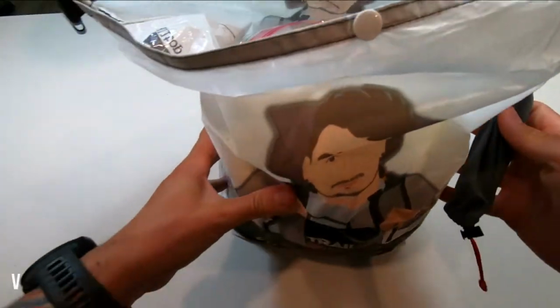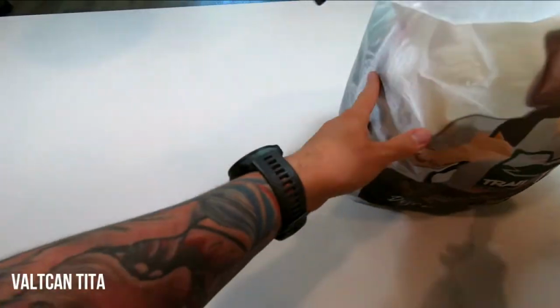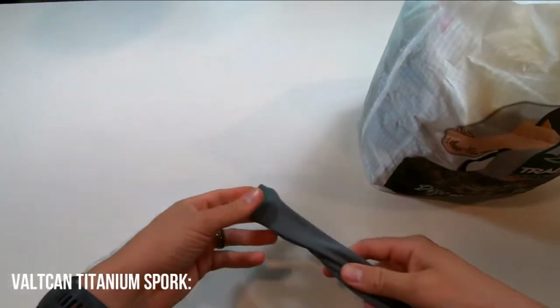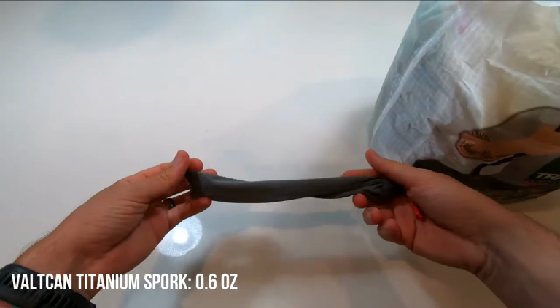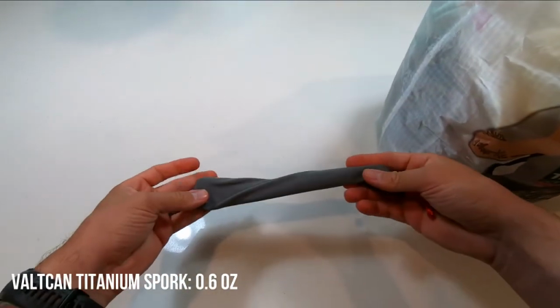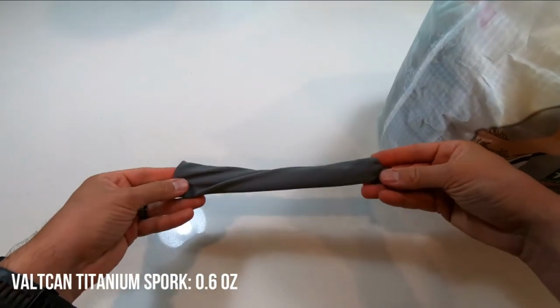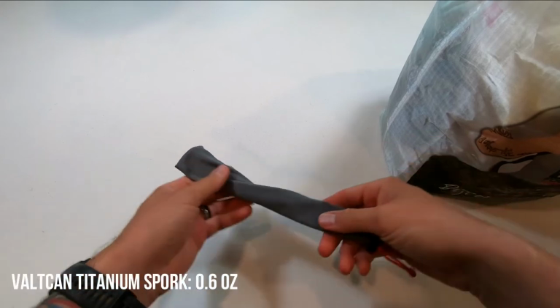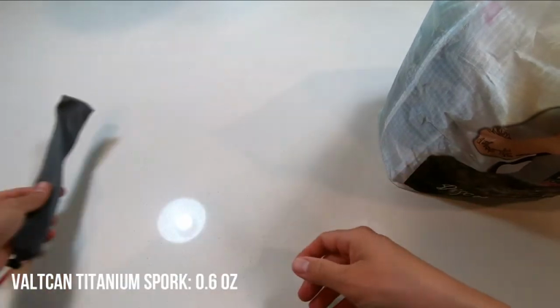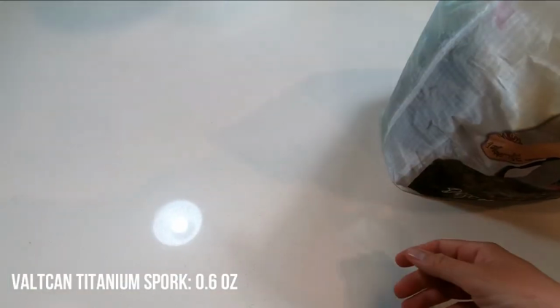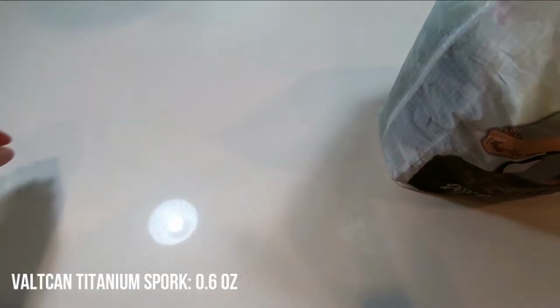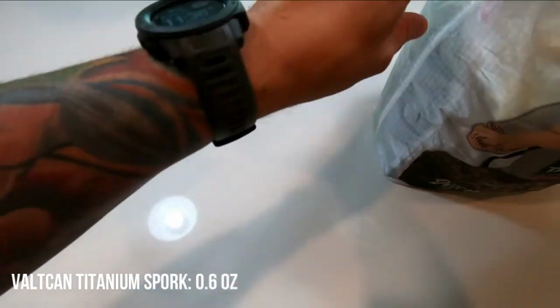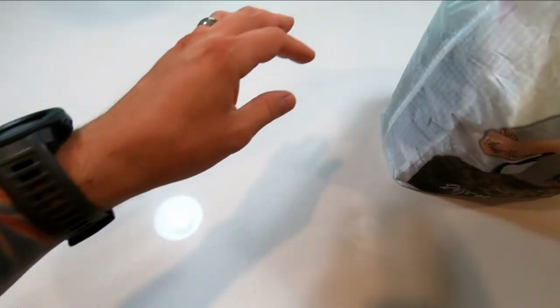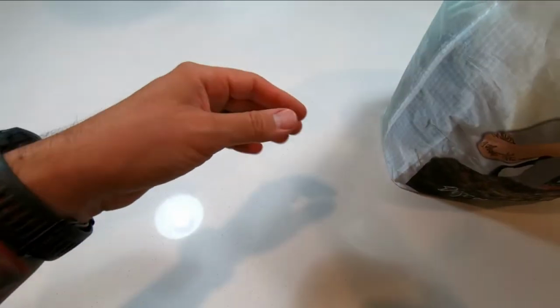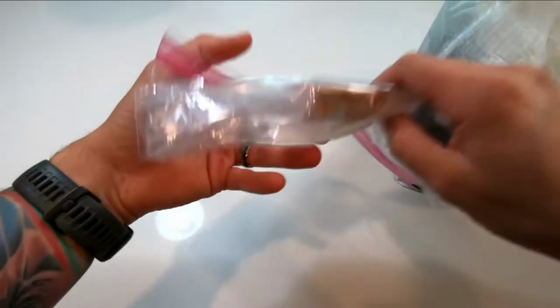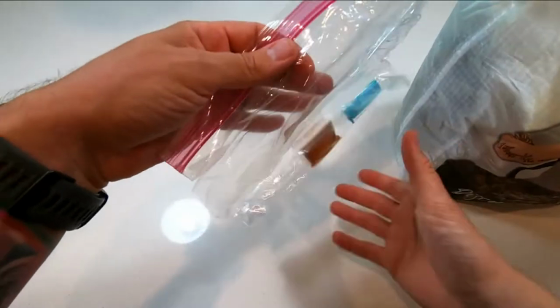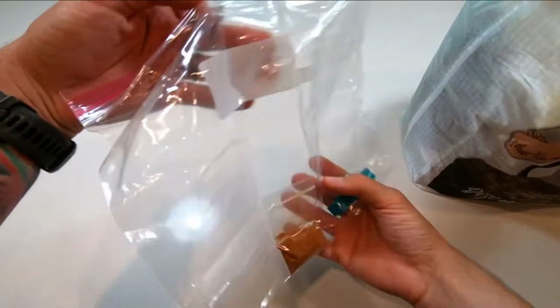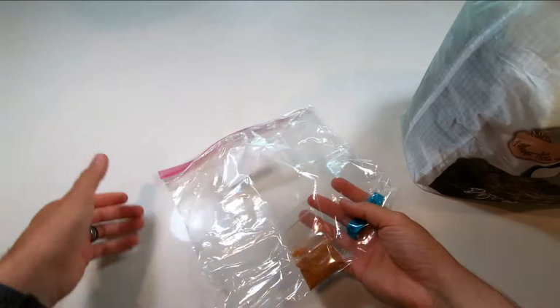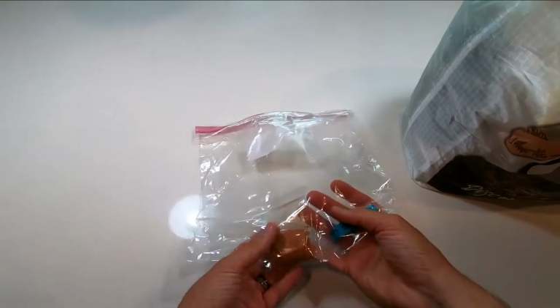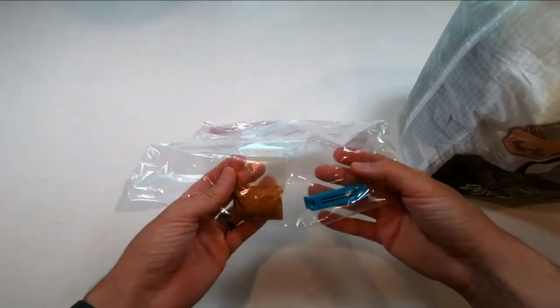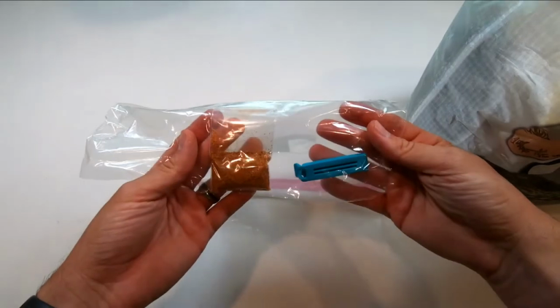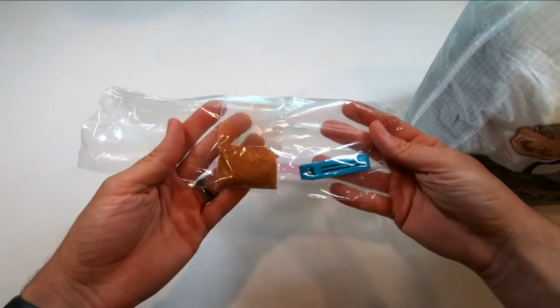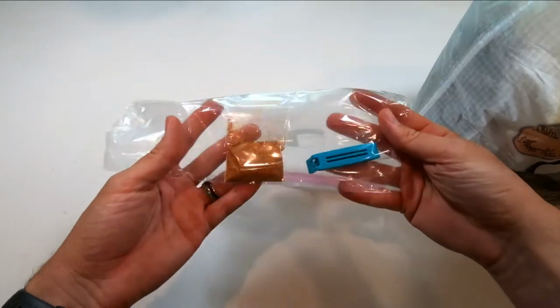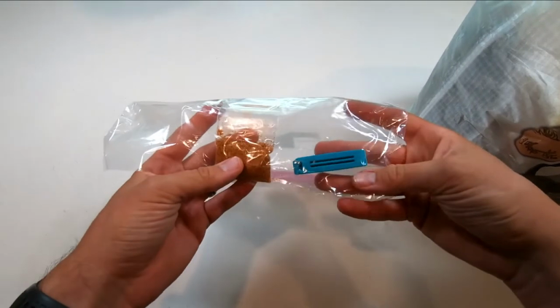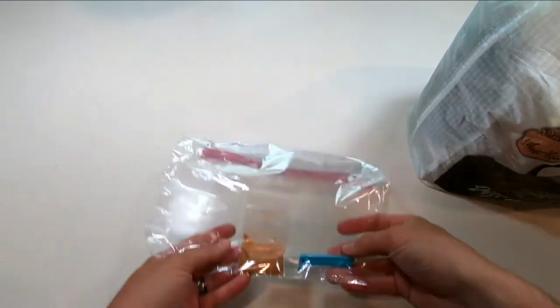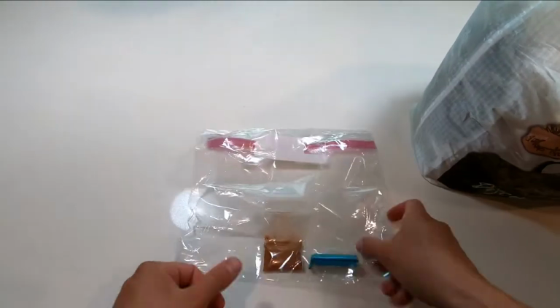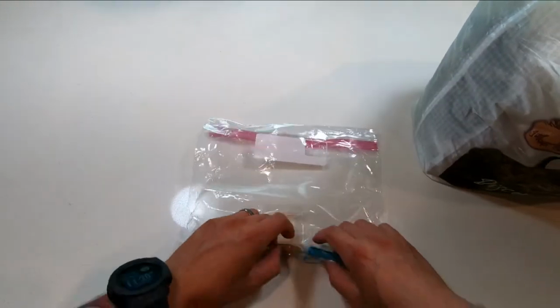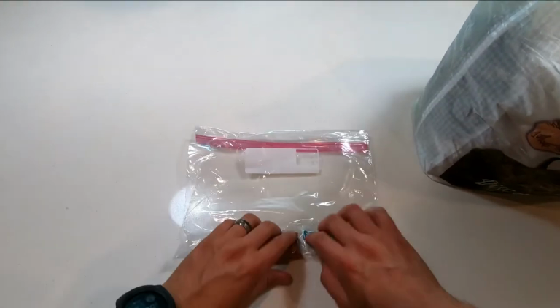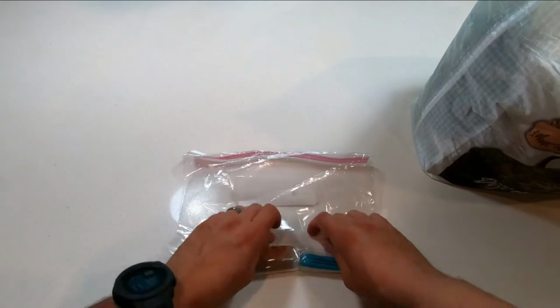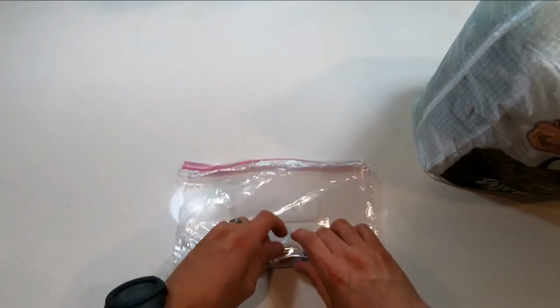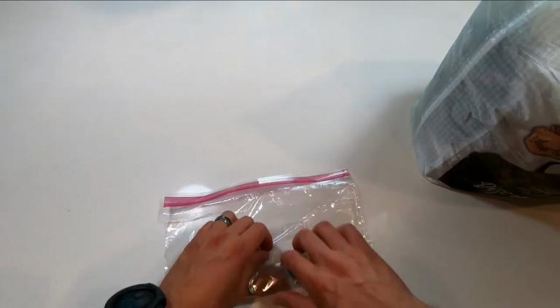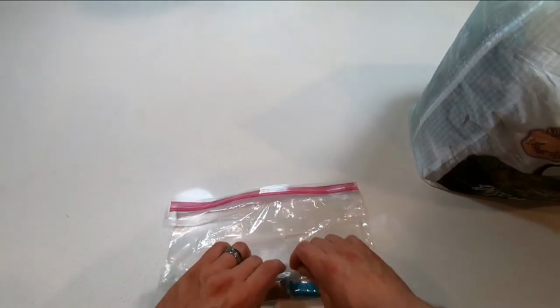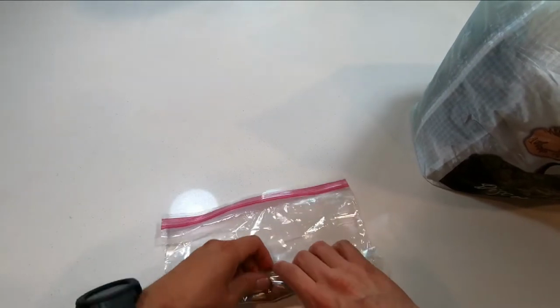The first item here is my Valken long-handled titanium spork. I usually like to keep a little trash bag, and in here I have my Tony Chachery seasoning and a little clip for steaming my home-packed food.